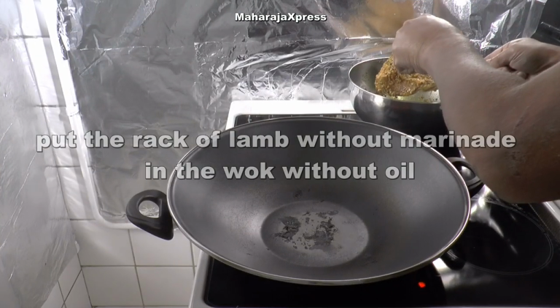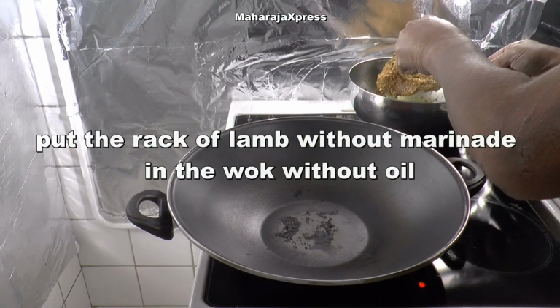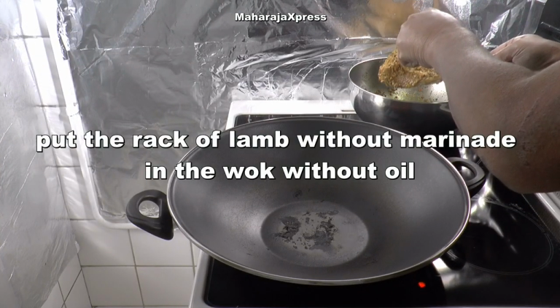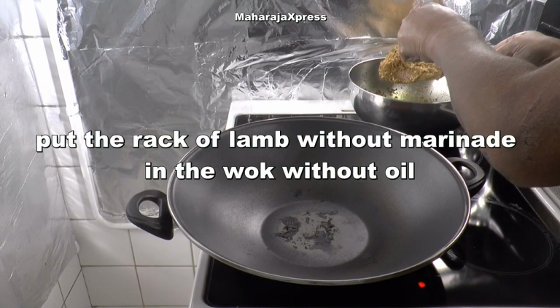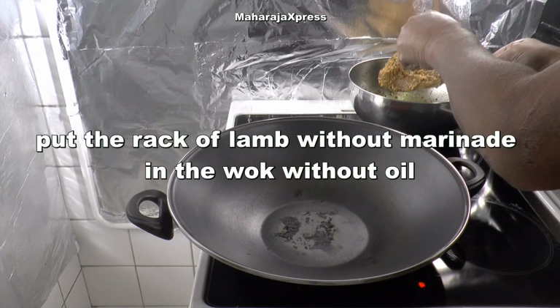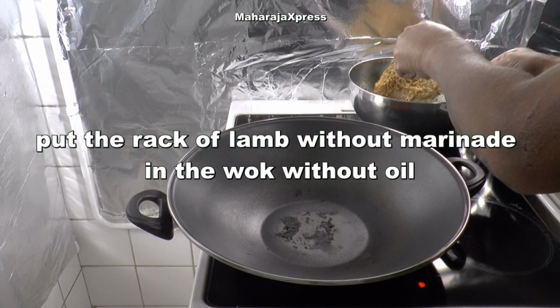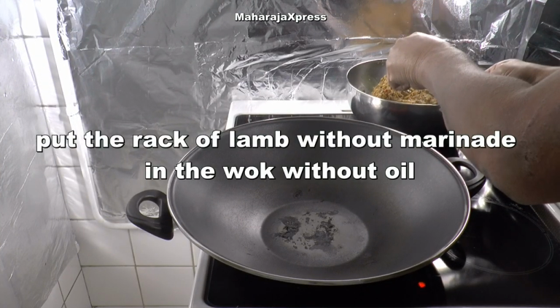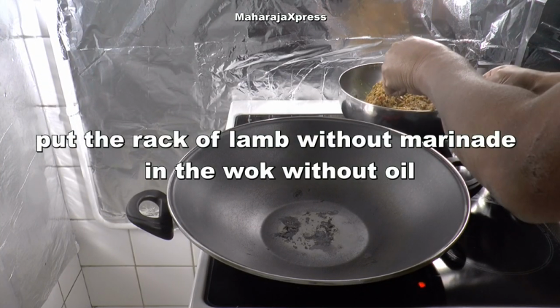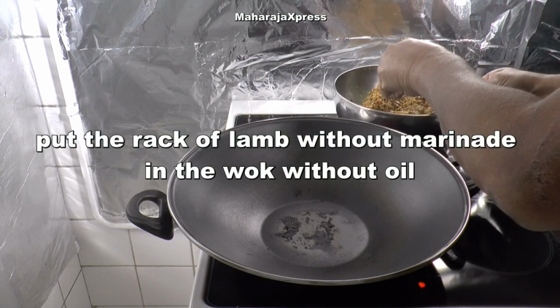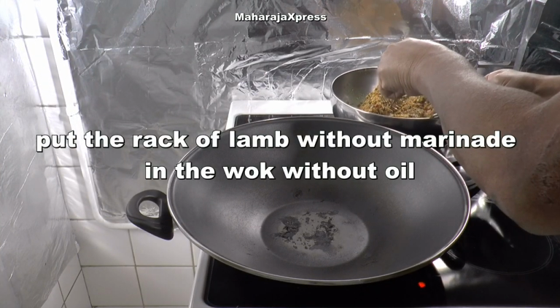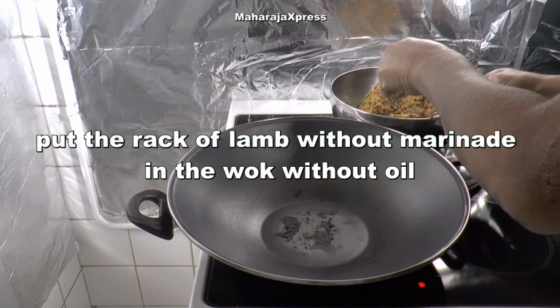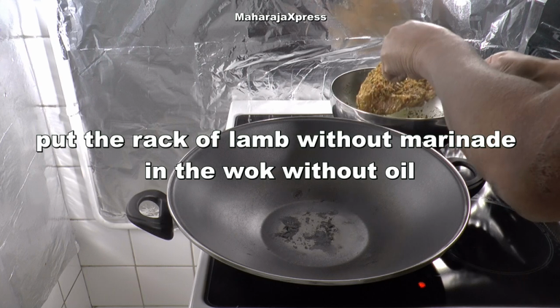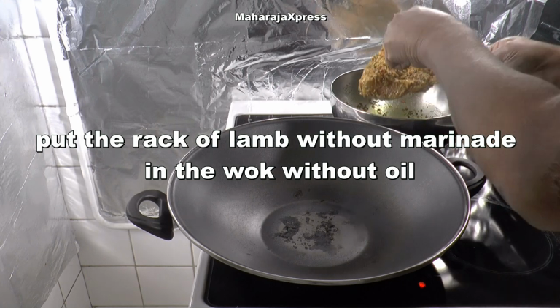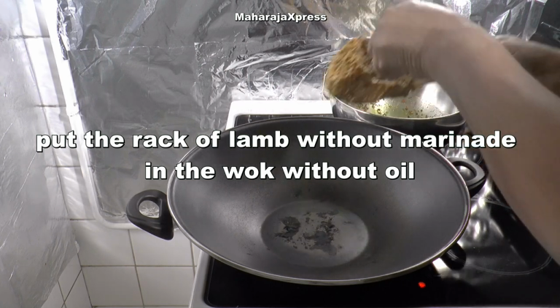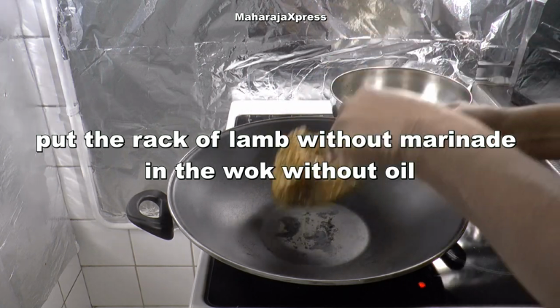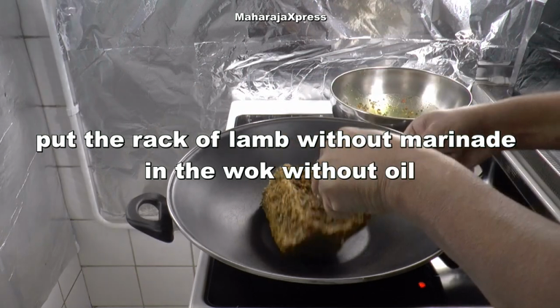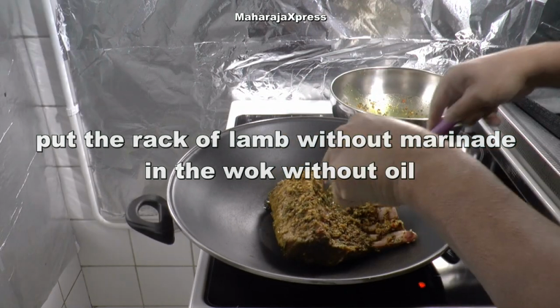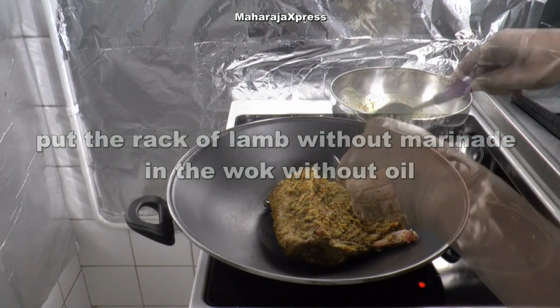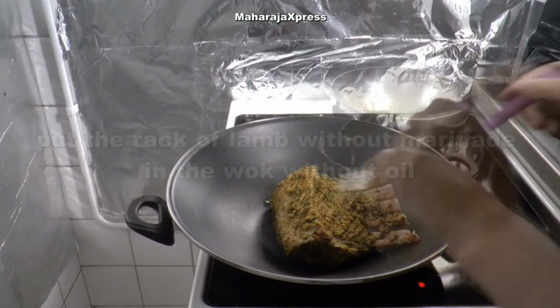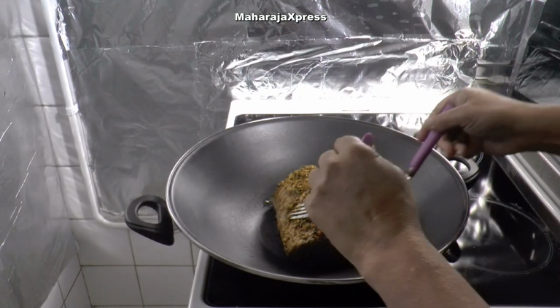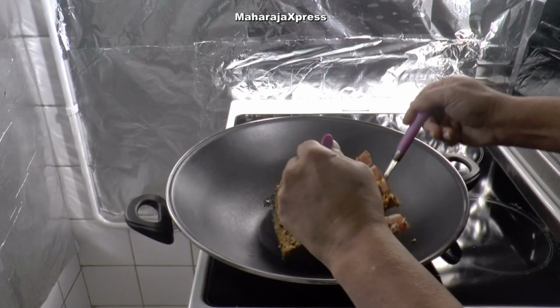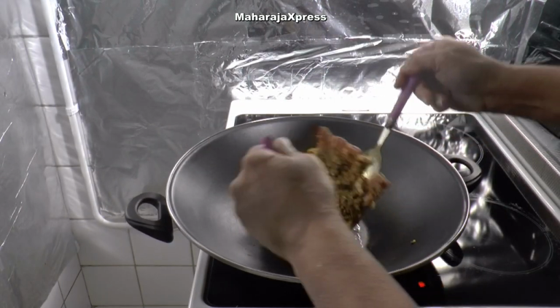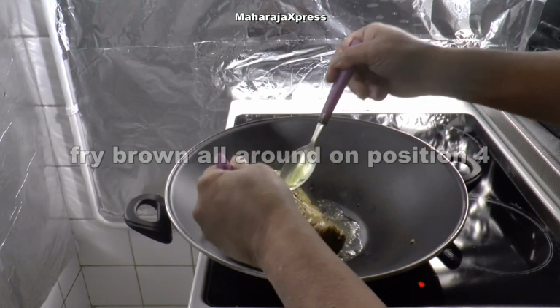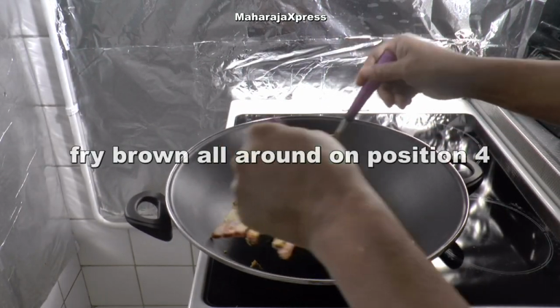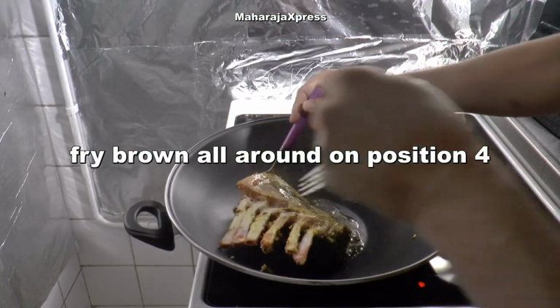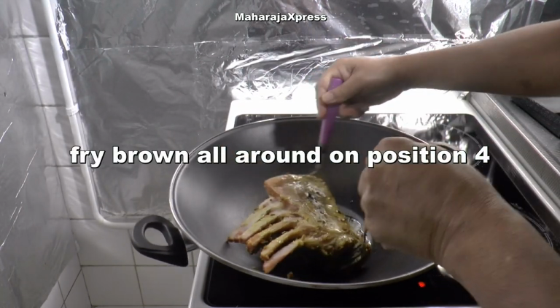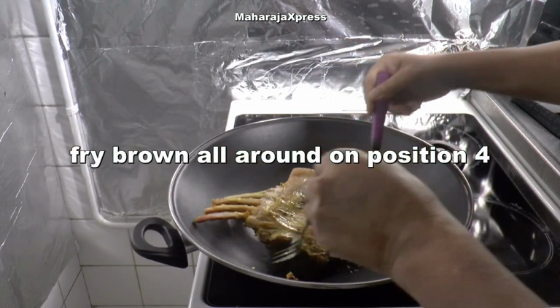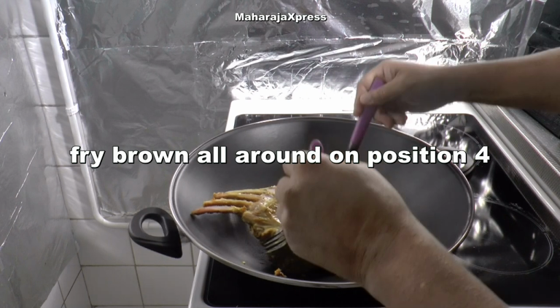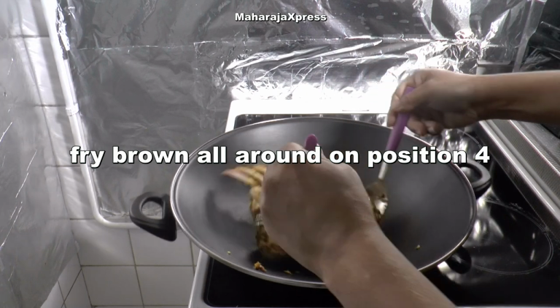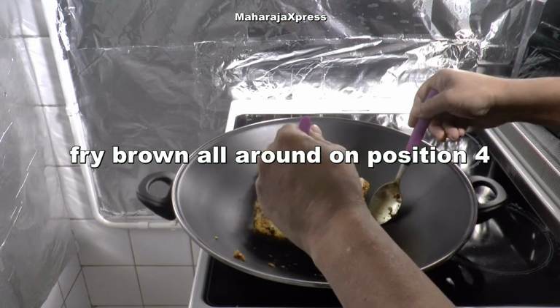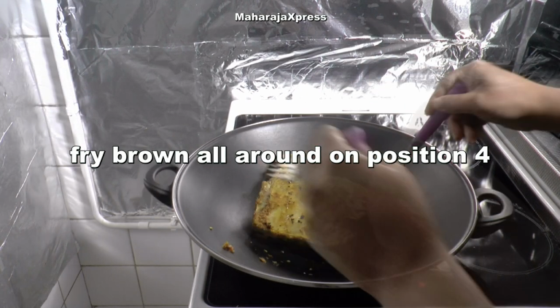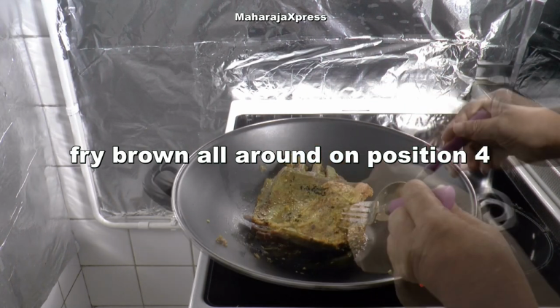Doe lamsvlees zonder marinade in de wok zonder olie. Bak deze mooi bruin op hoog vuur.